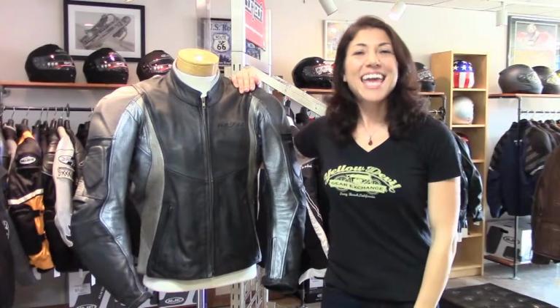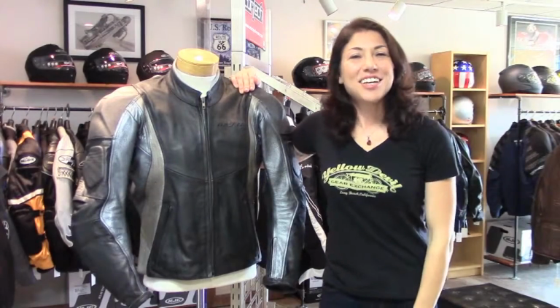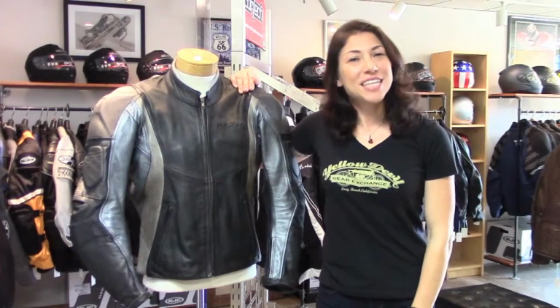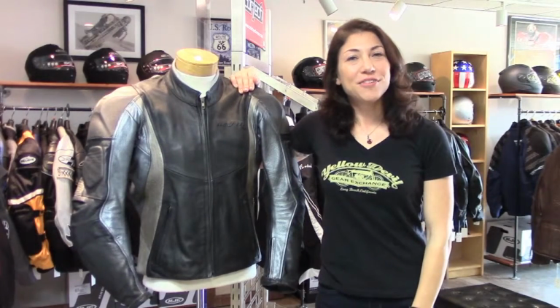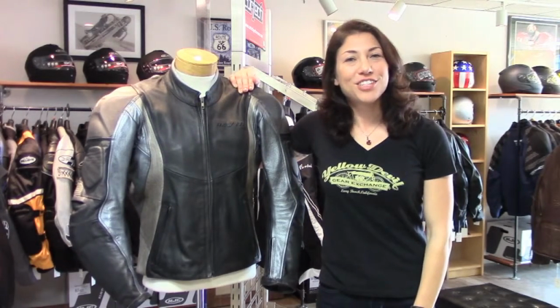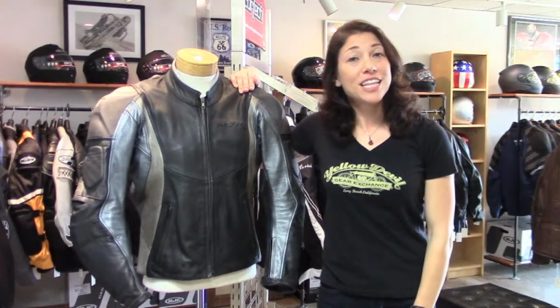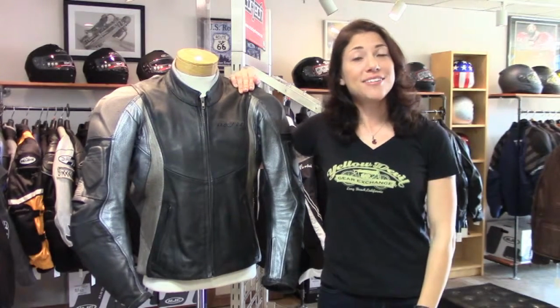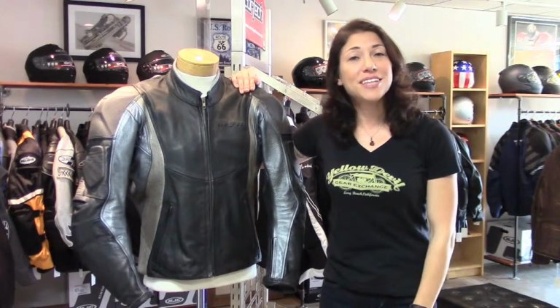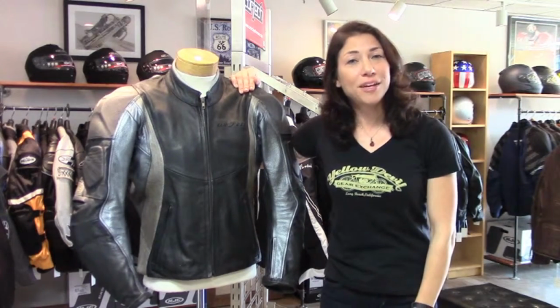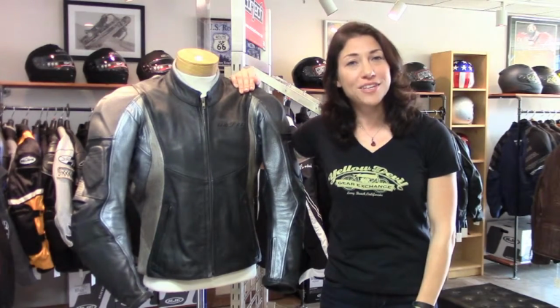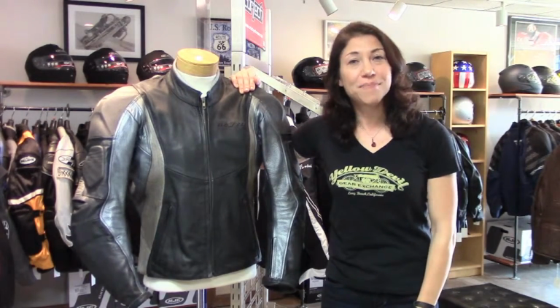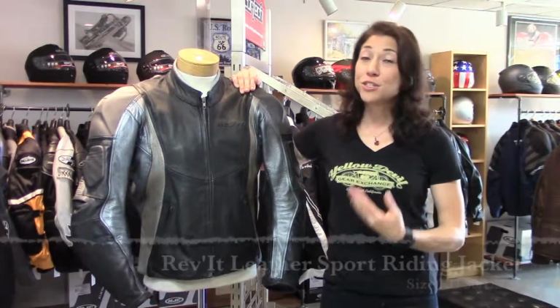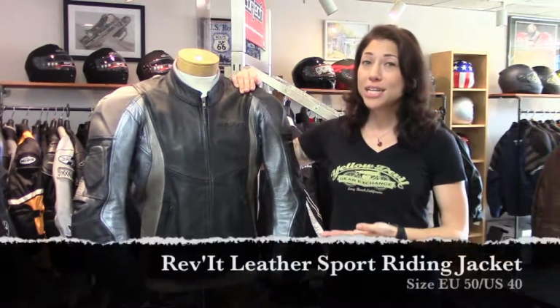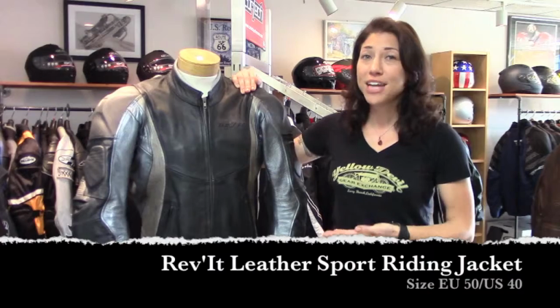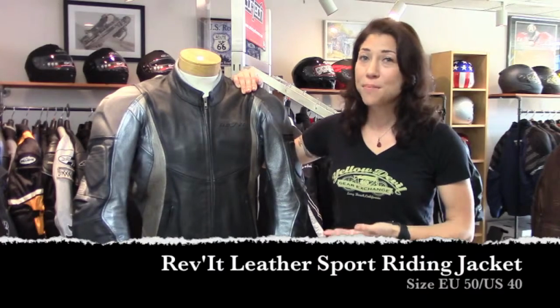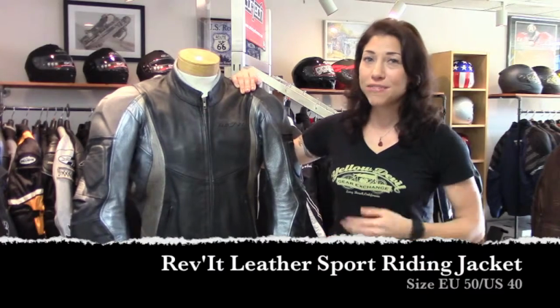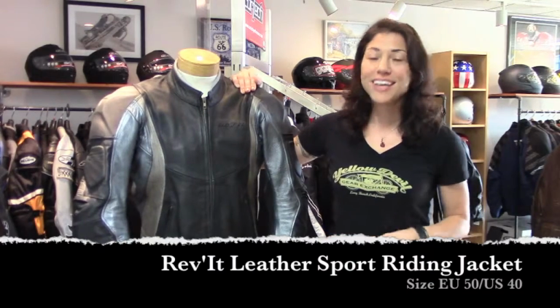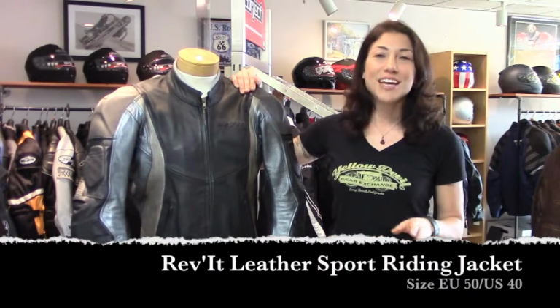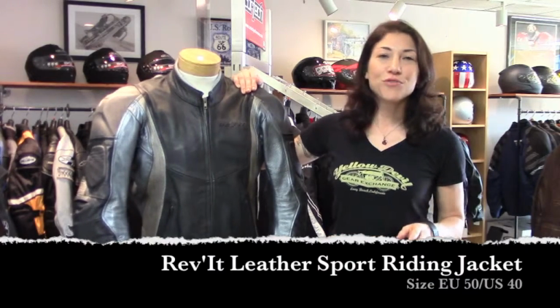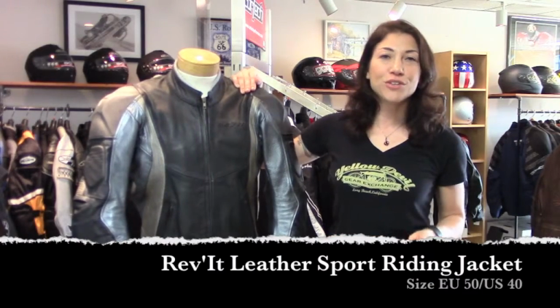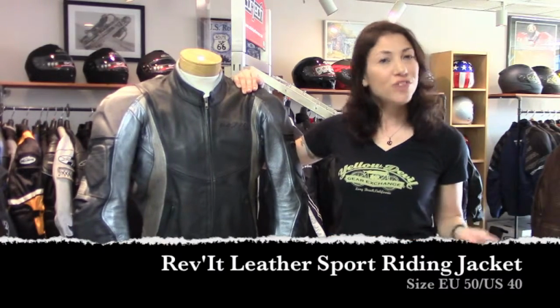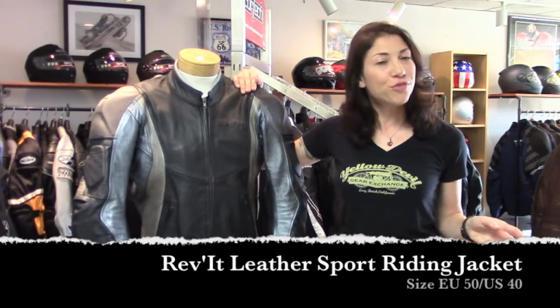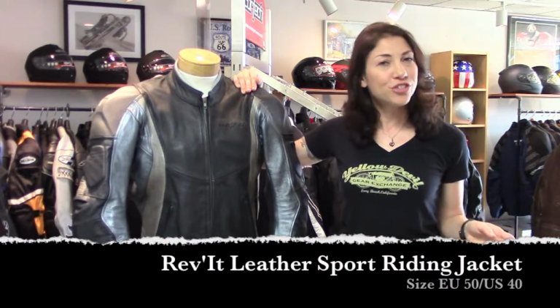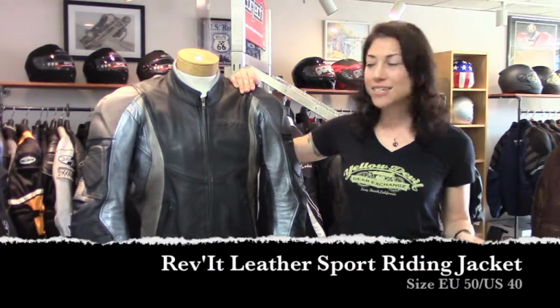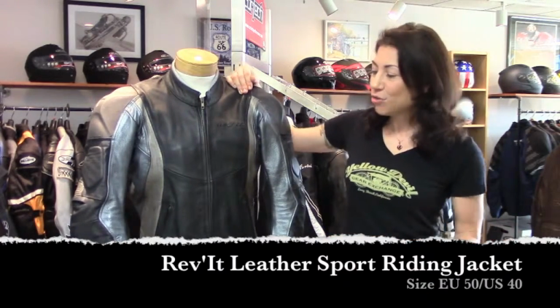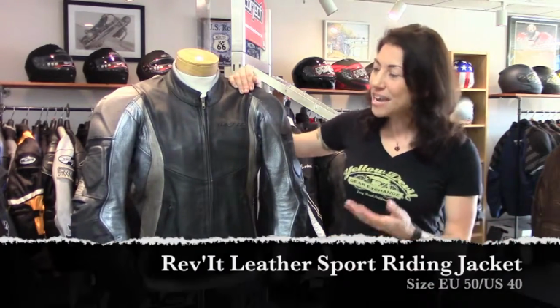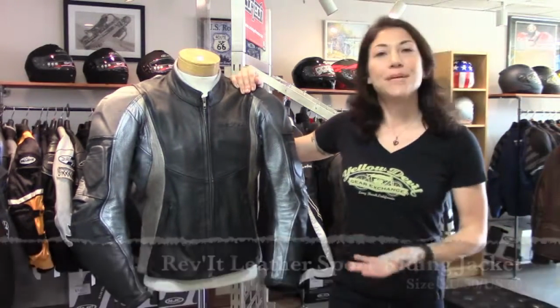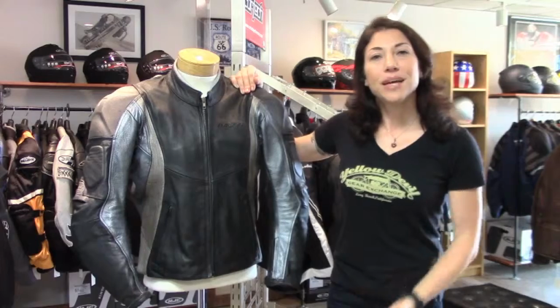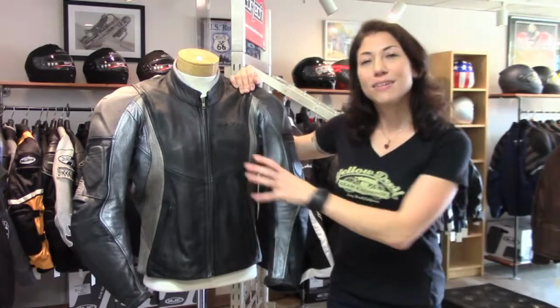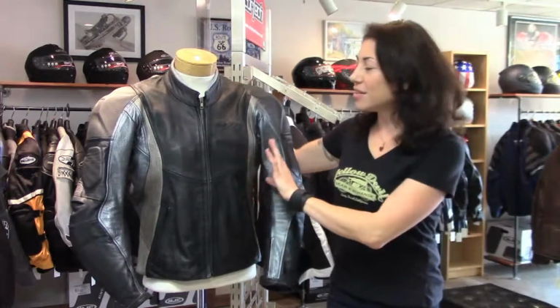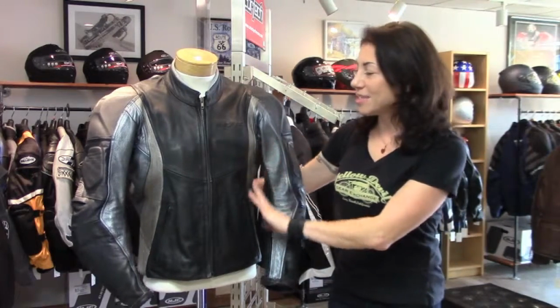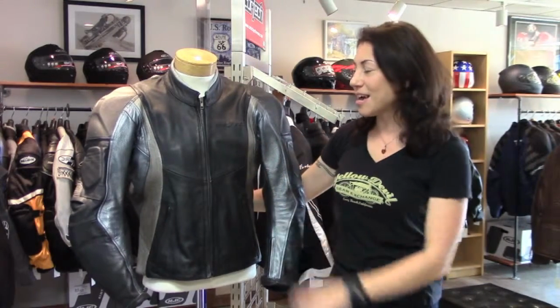Hey, this is Jessica with Yellow Devil Gear Exchange, and this is our consignment pick of the day. It's a sporty leather jacket by Revit. Size US 40, so should fit about a 40-inch chest — roughly a medium, but a little bit on the slim side.